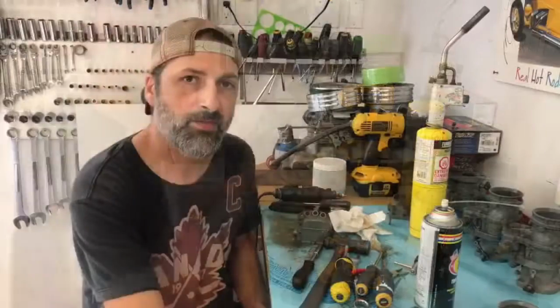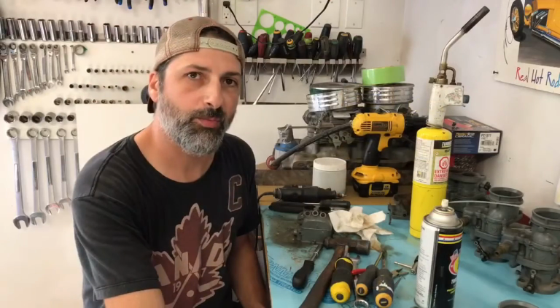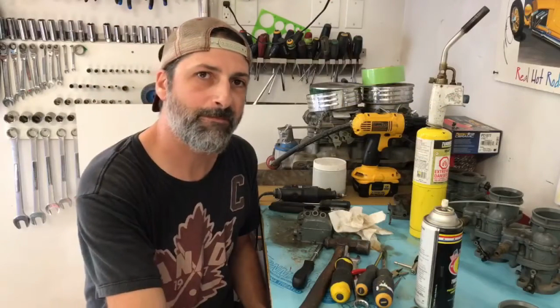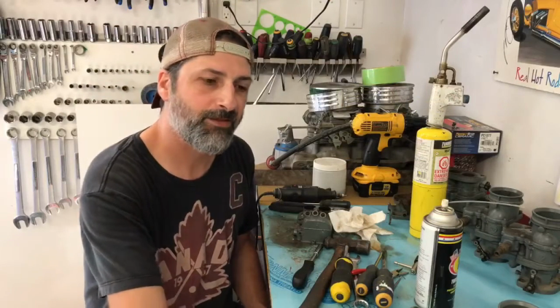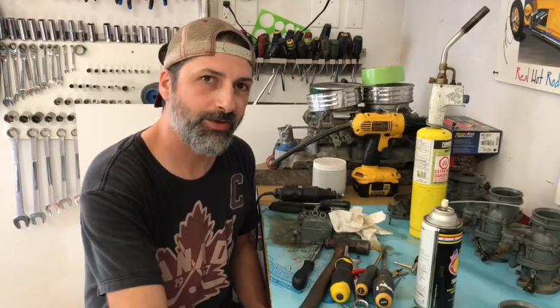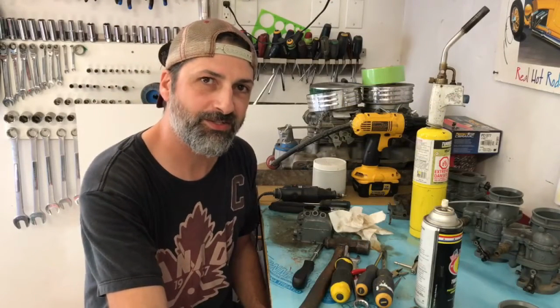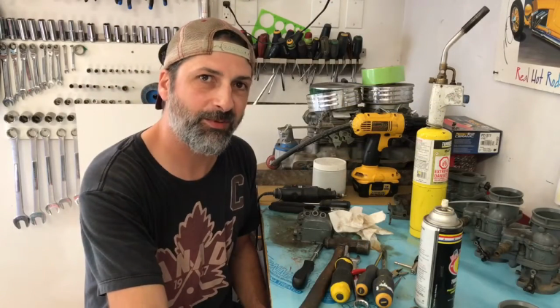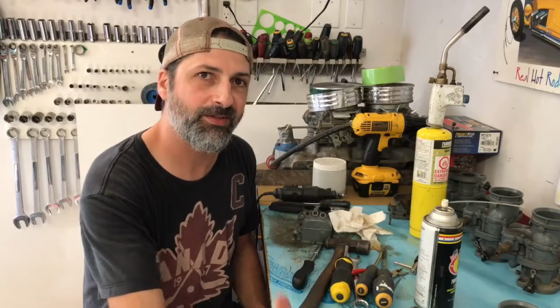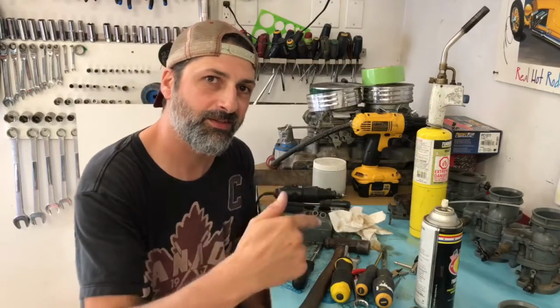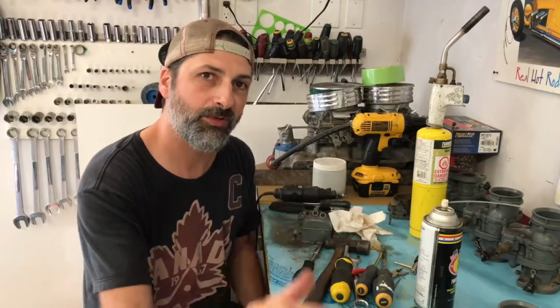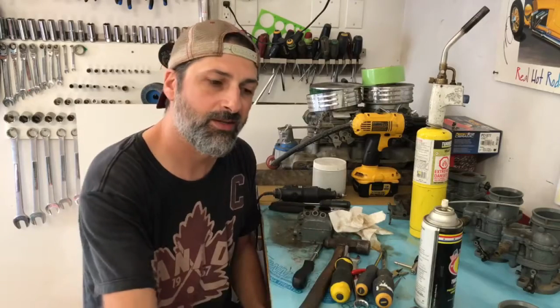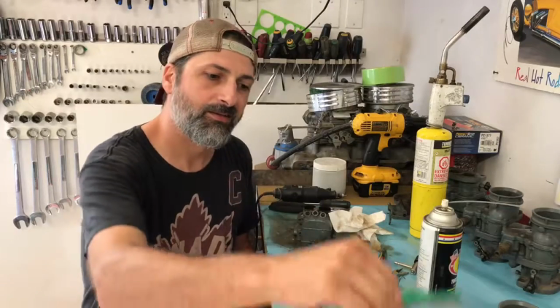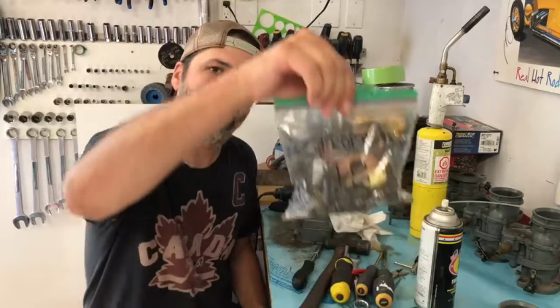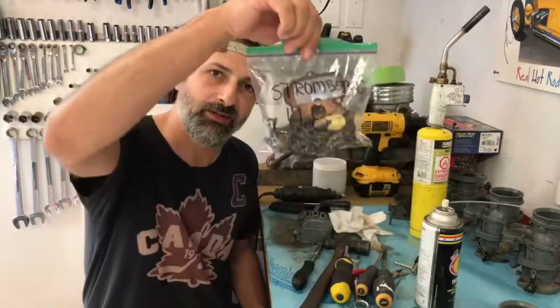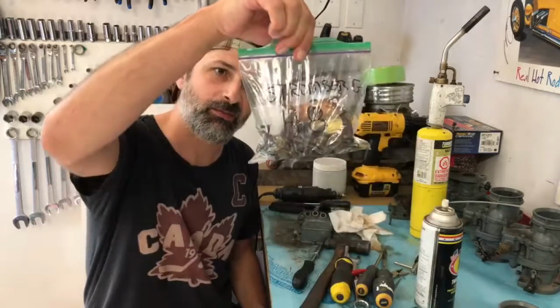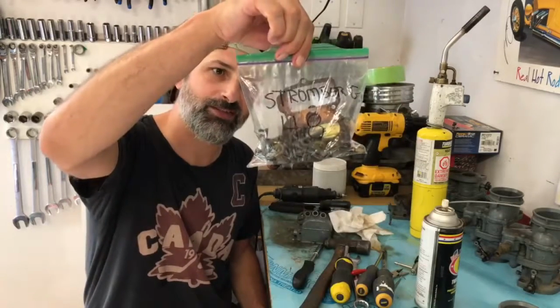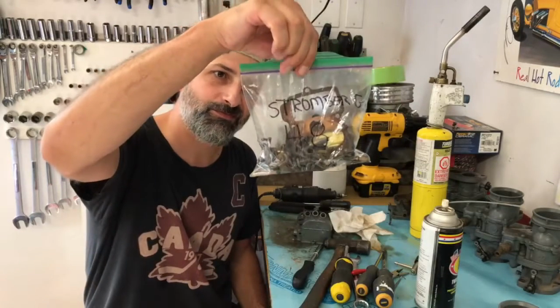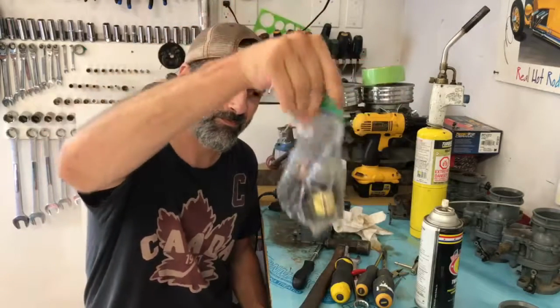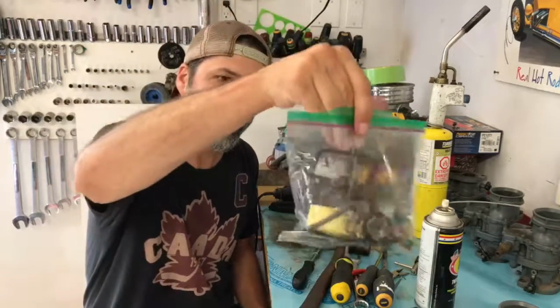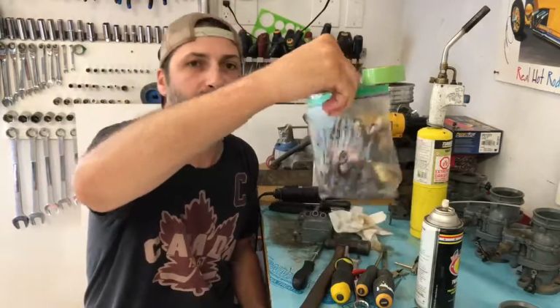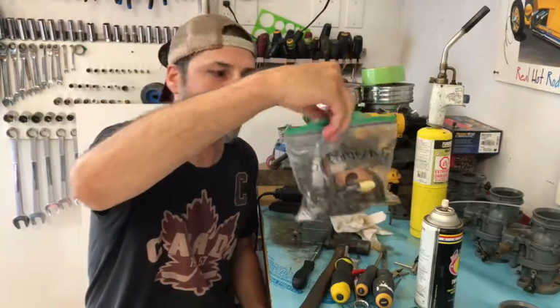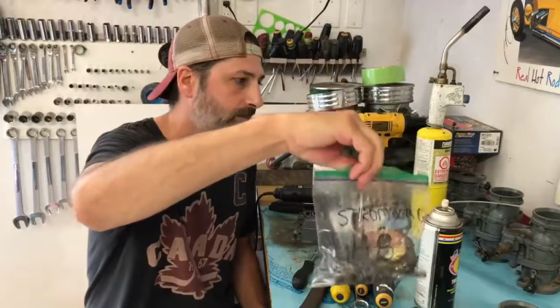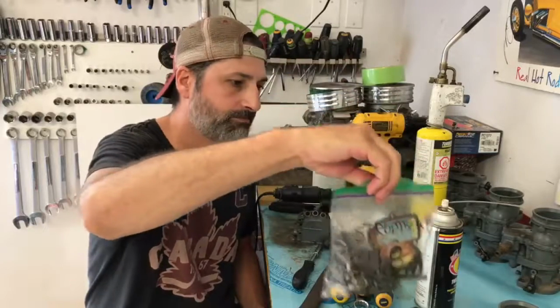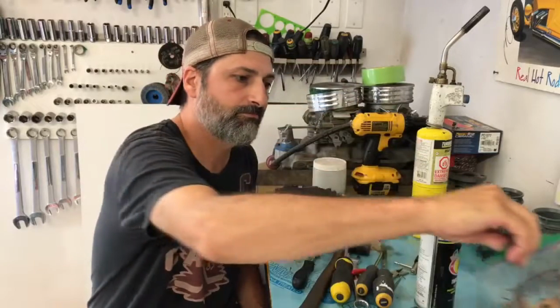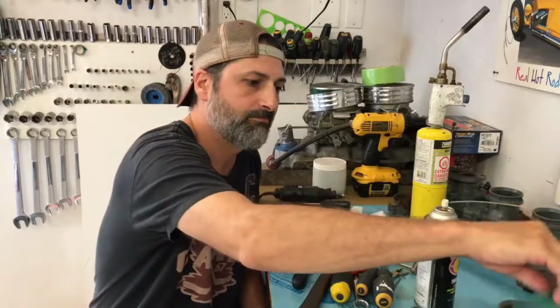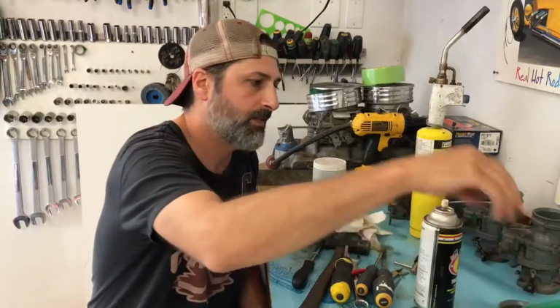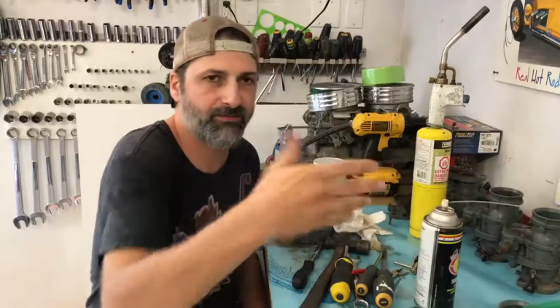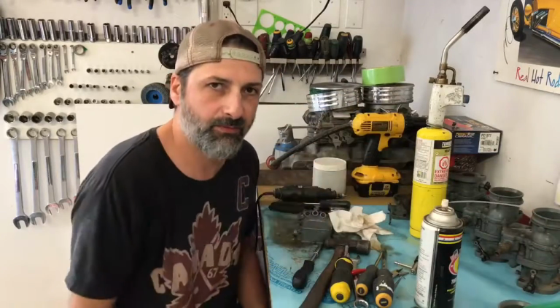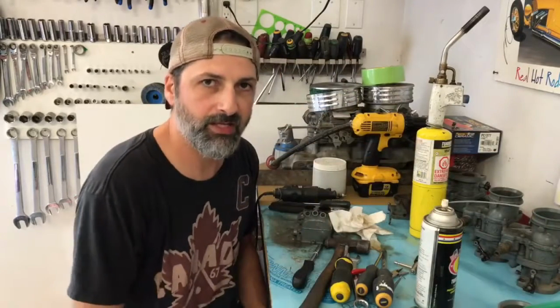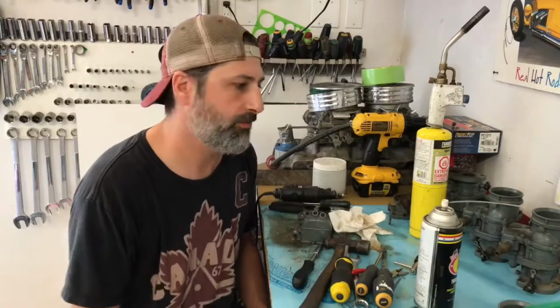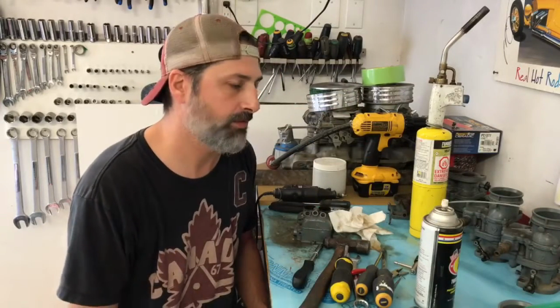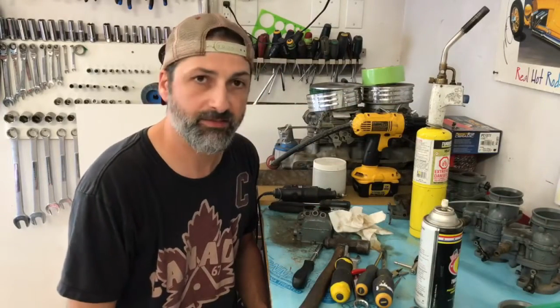Hey everybody, so I started taking apart Stromberg's, got them all in little bags. These ones are 48's, got three 48's, three 97's.